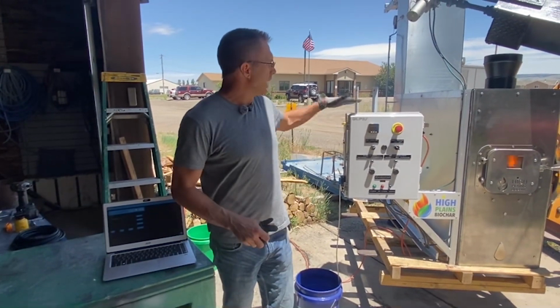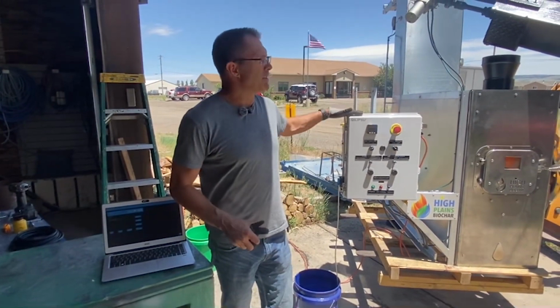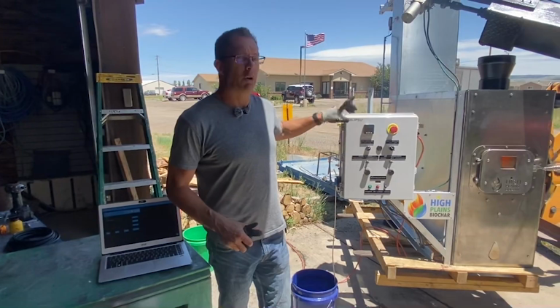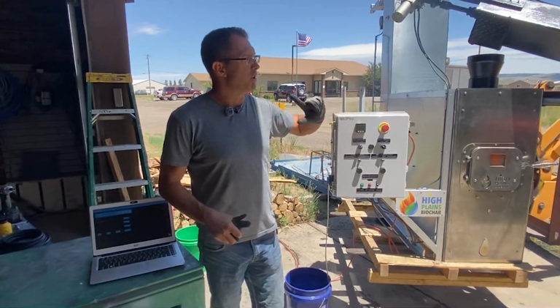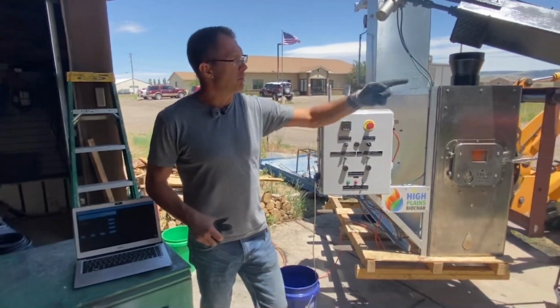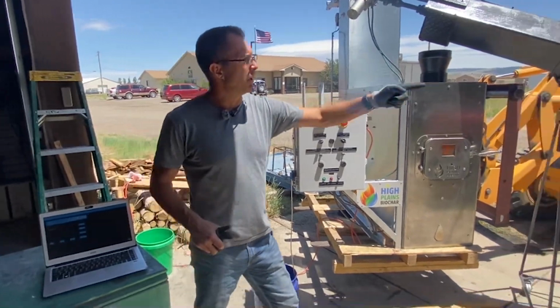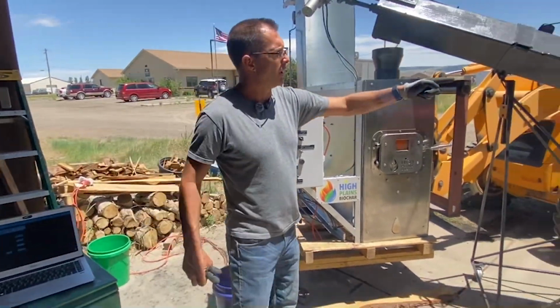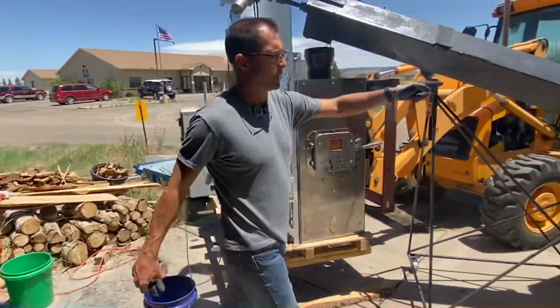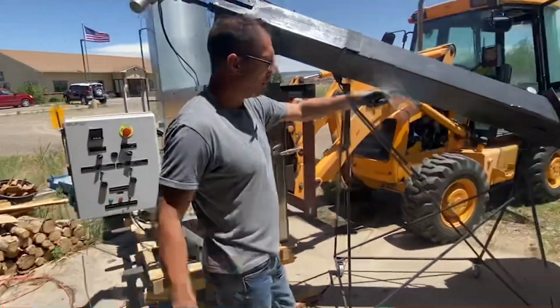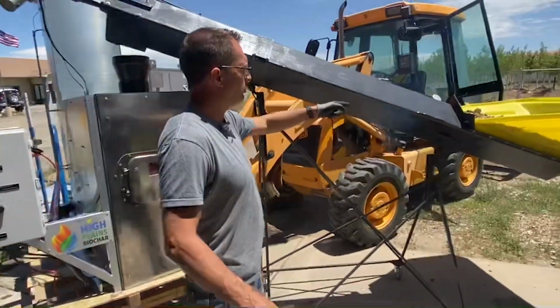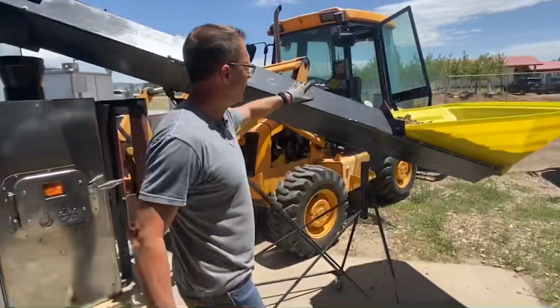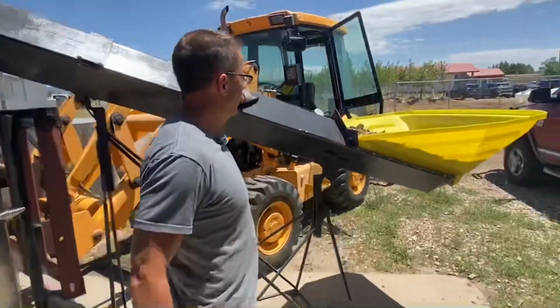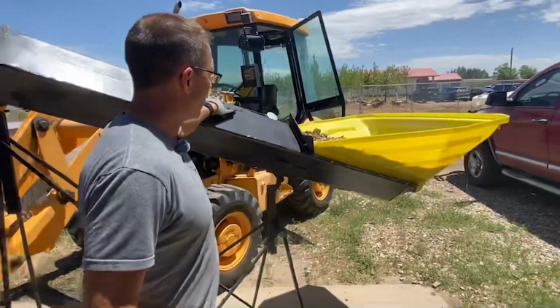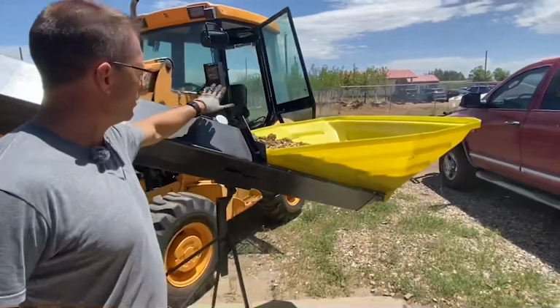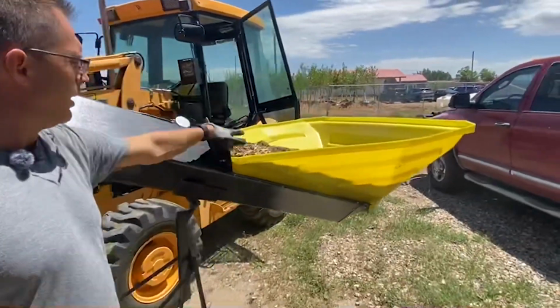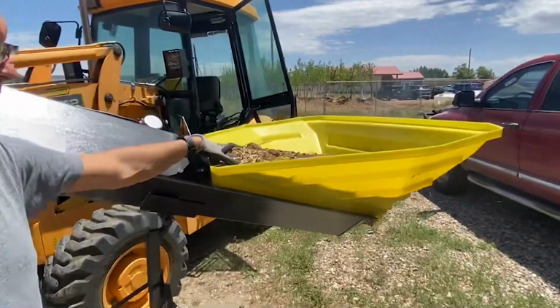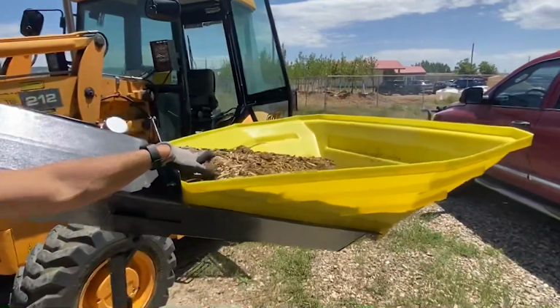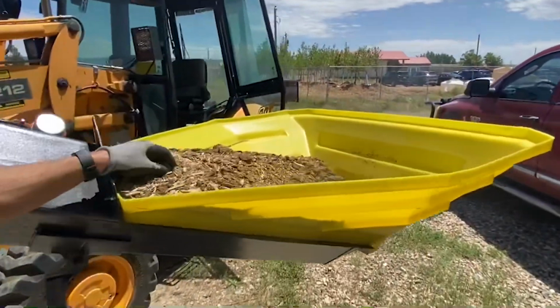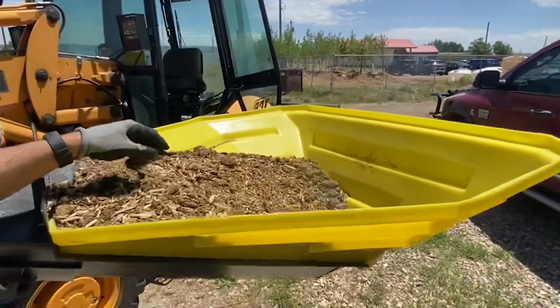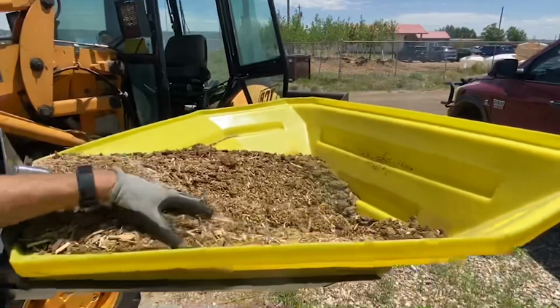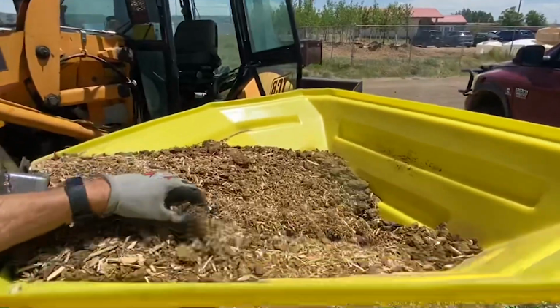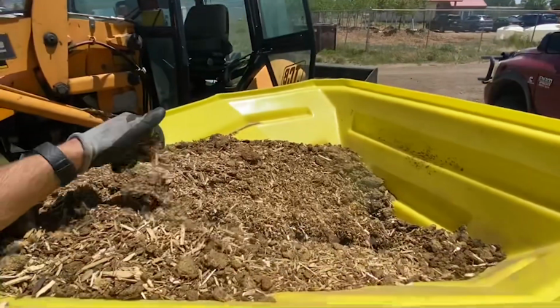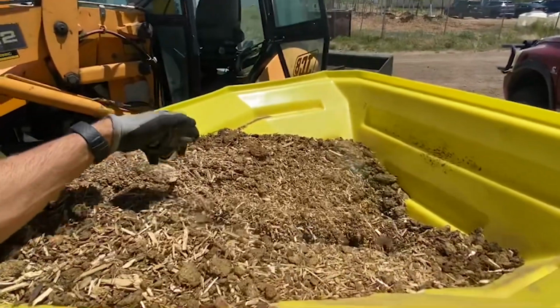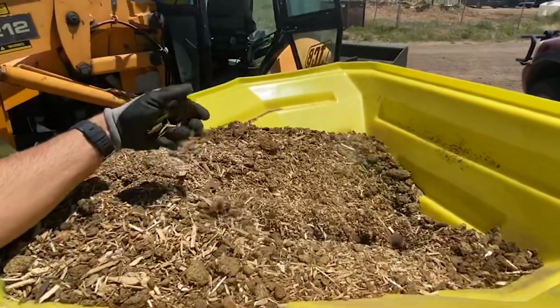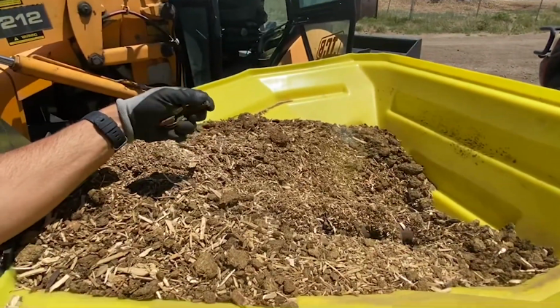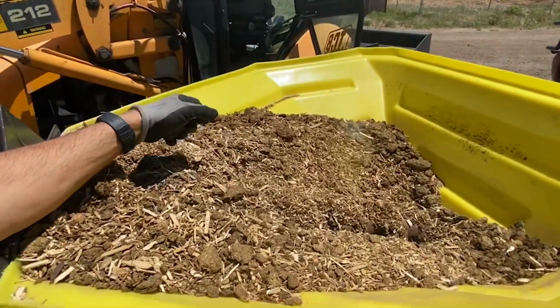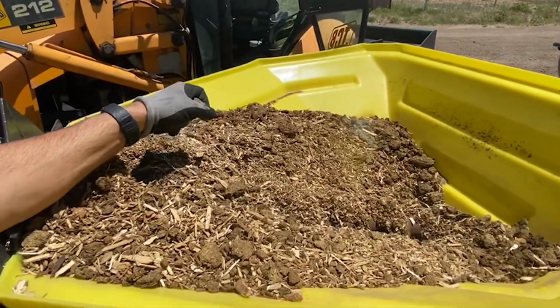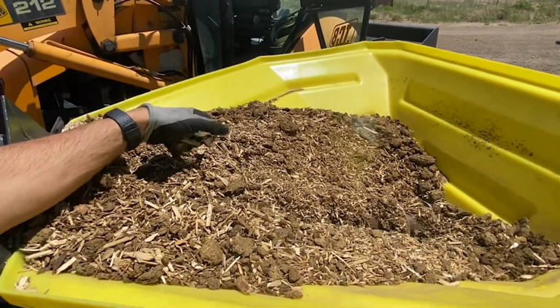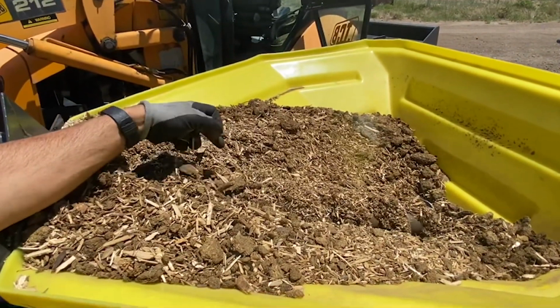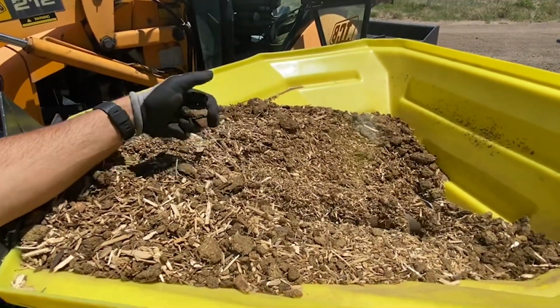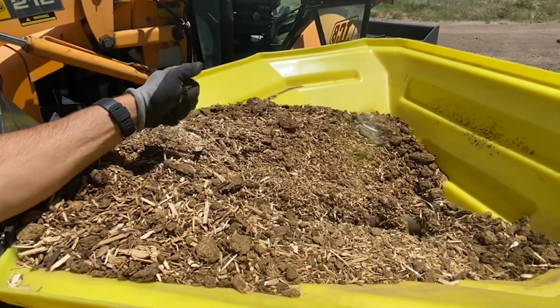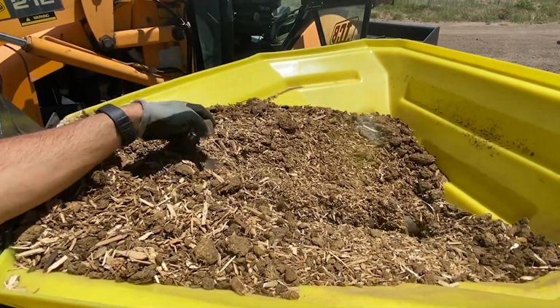Today we're running some manure. I'm going to show you the manure here in the fuel bin — this is our new fuel feed system that we've designed. This is wild horse manure from the Bureau of Land Management over in Rock Springs, Wyoming.